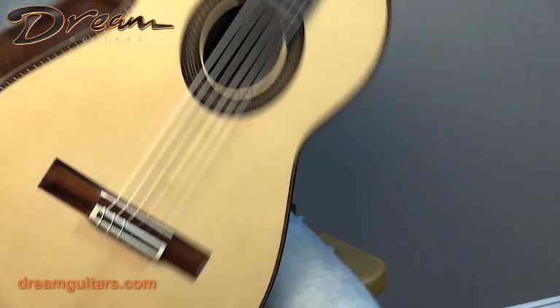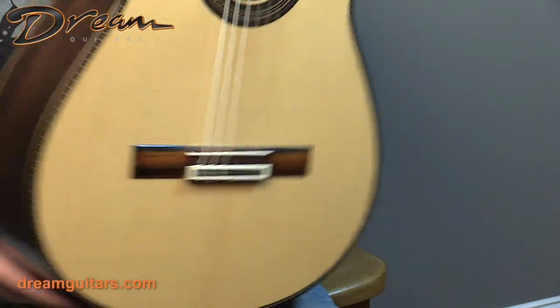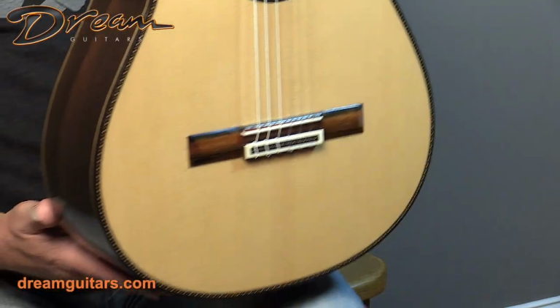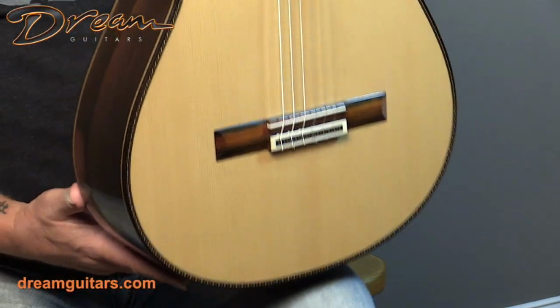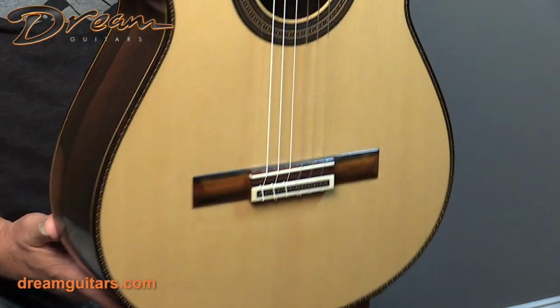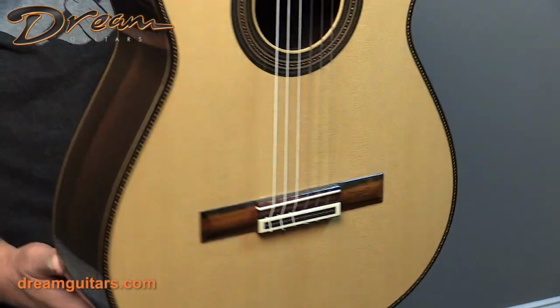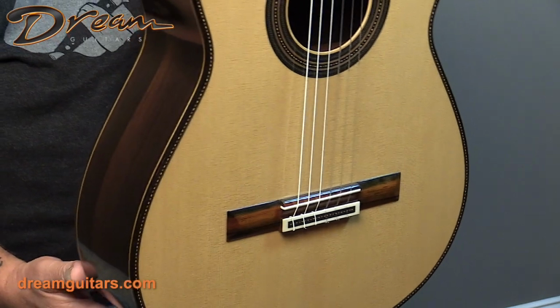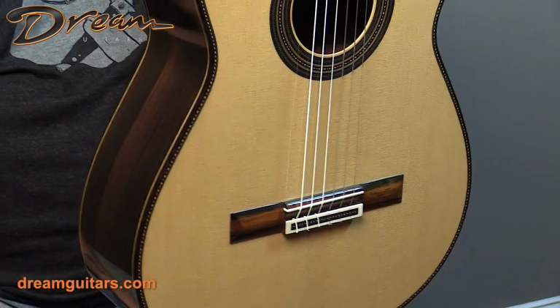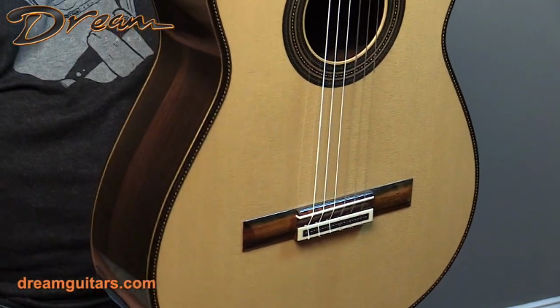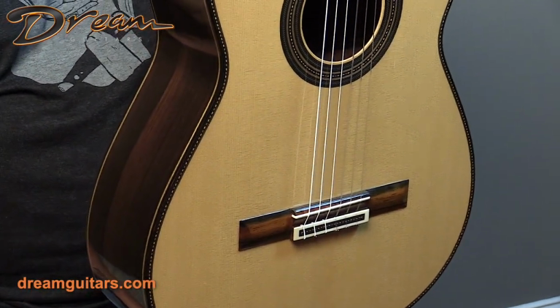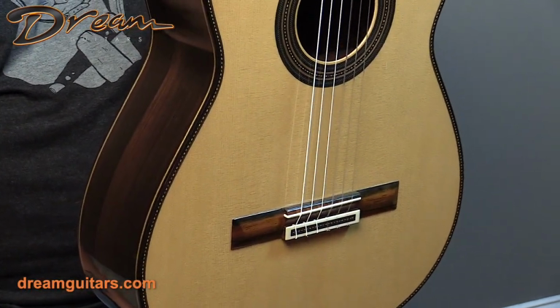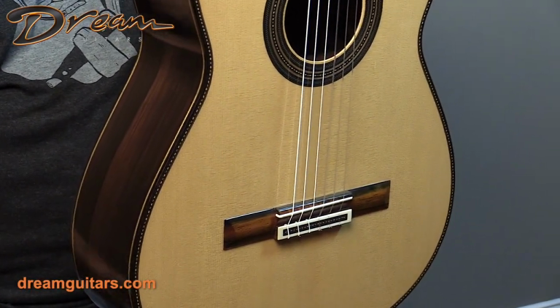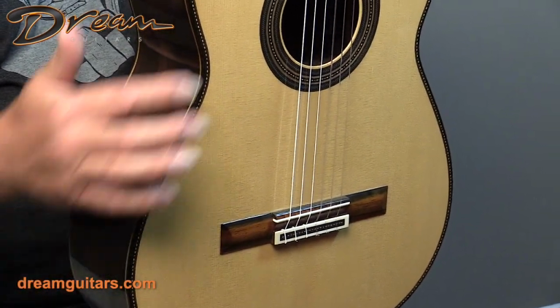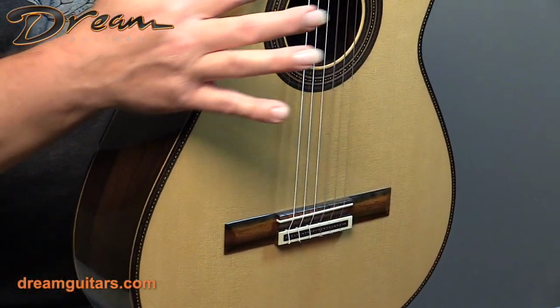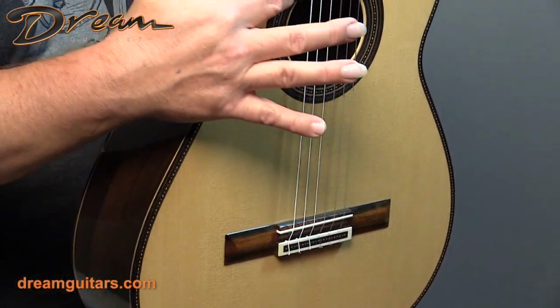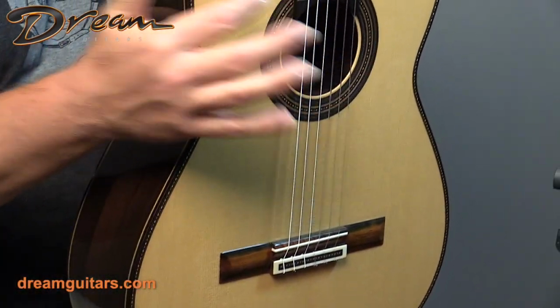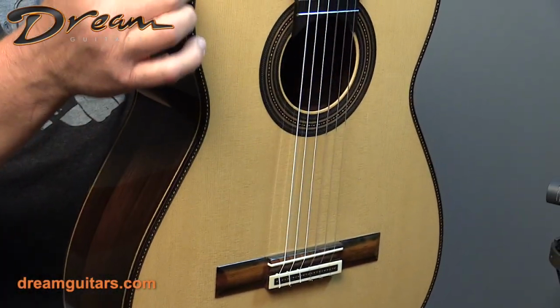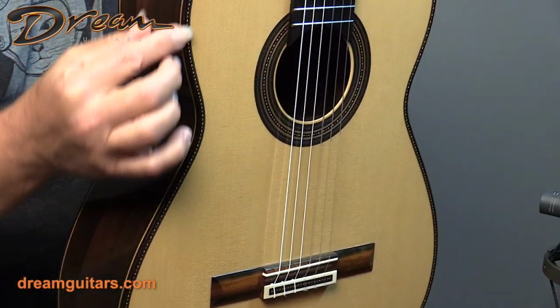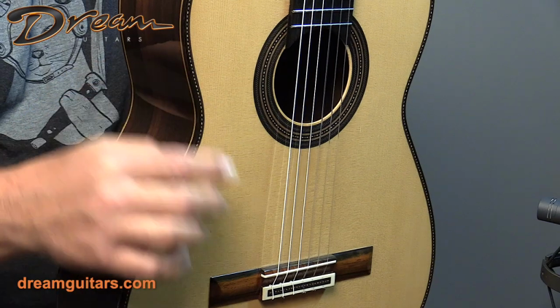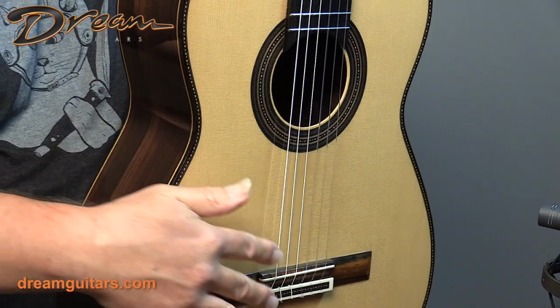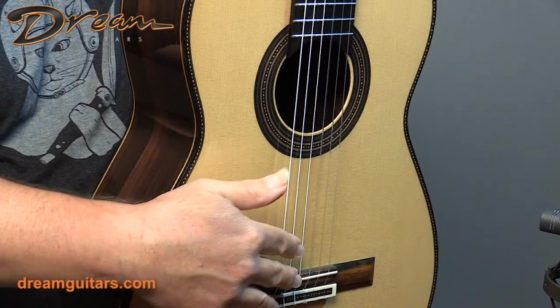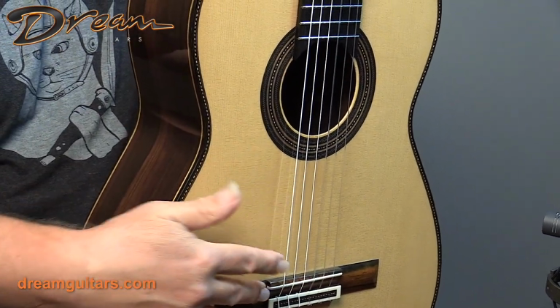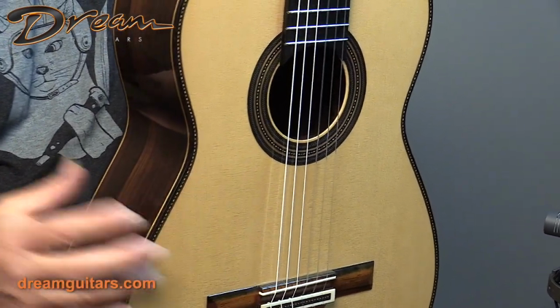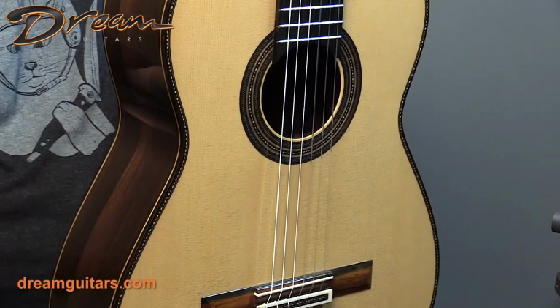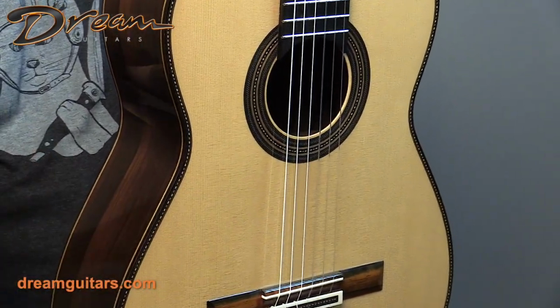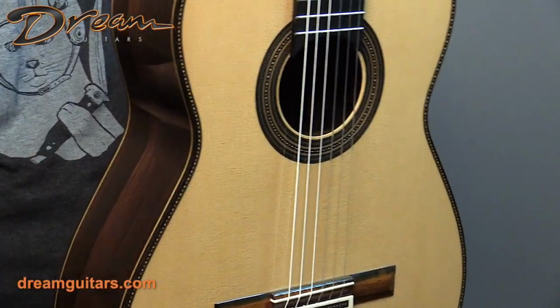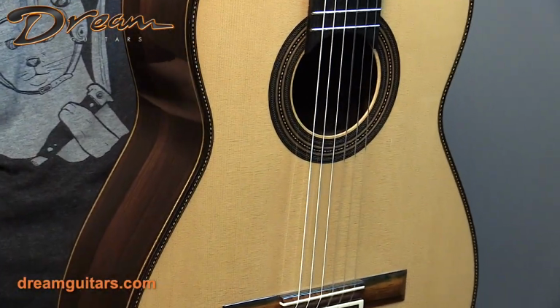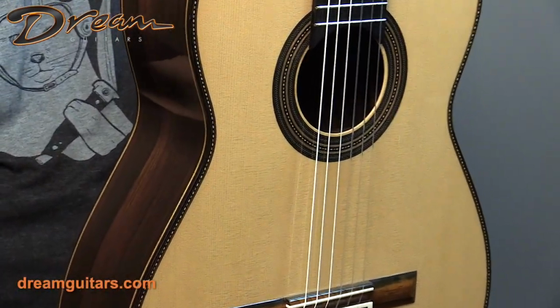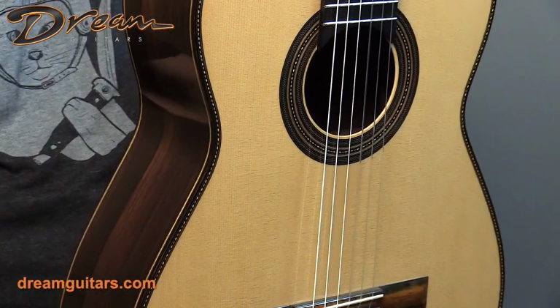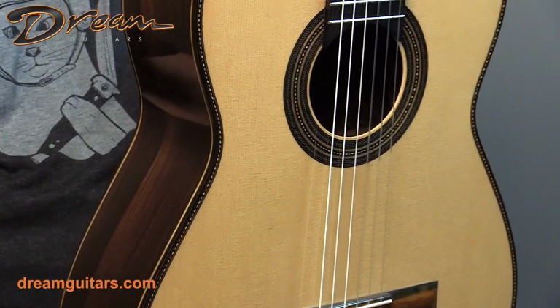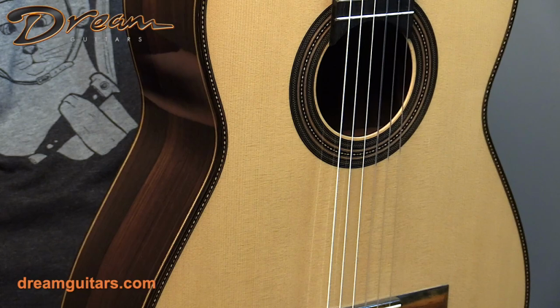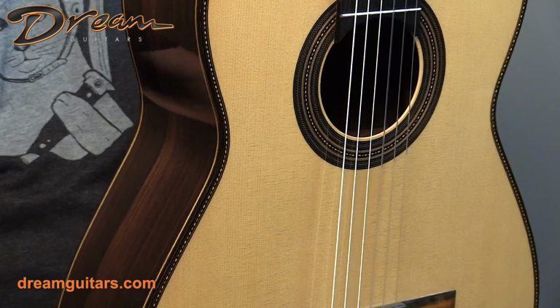Let's have a look. Again, it's a lattice-braced spruce top. I really love the detail here — the rosette, the purfling, and even the strip and the tie block all have that same element of the beautiful little design work that he created there.